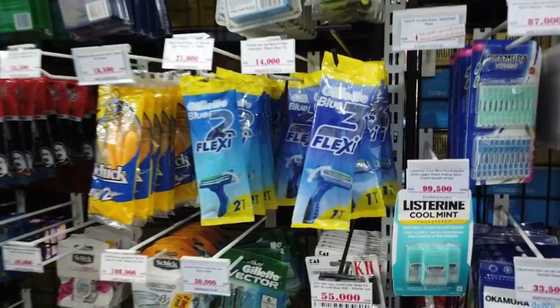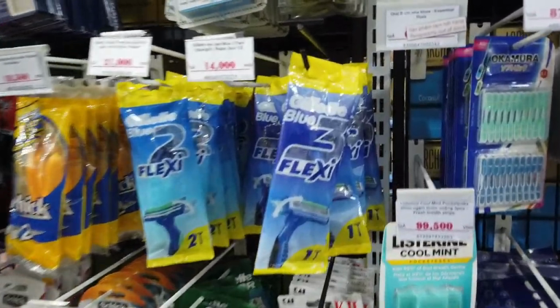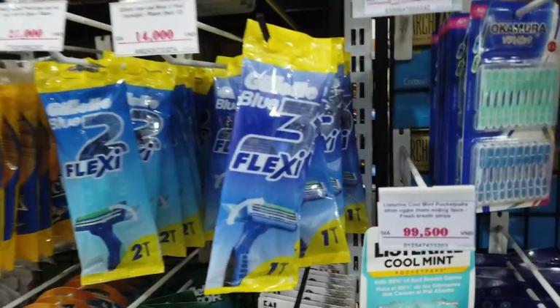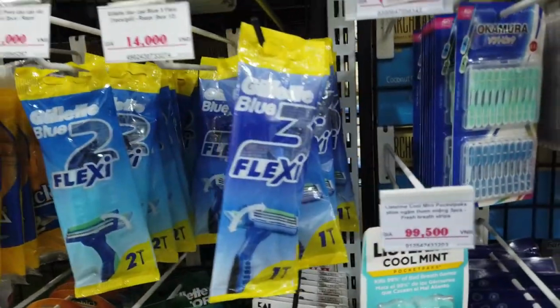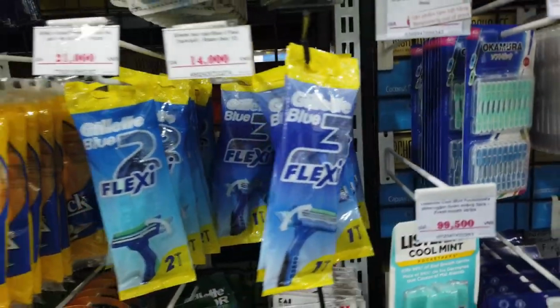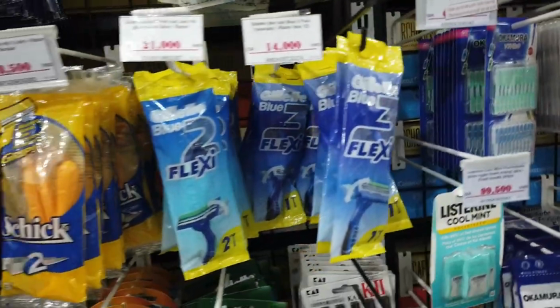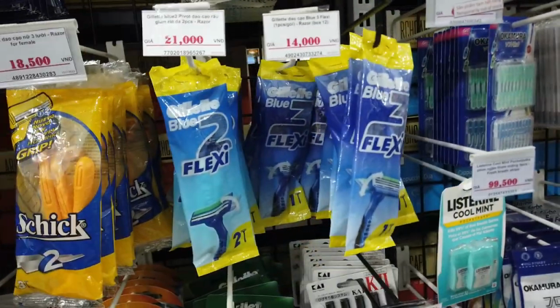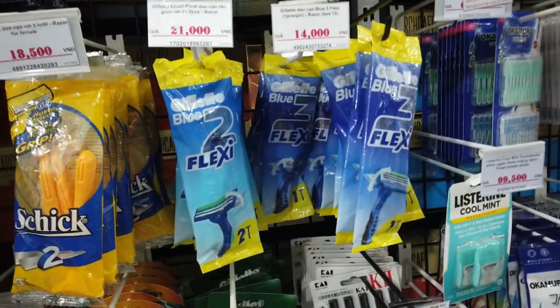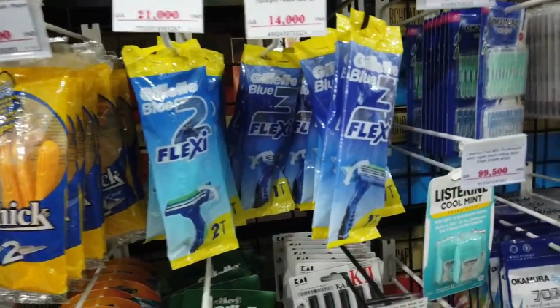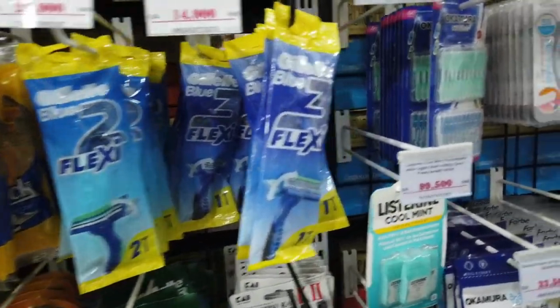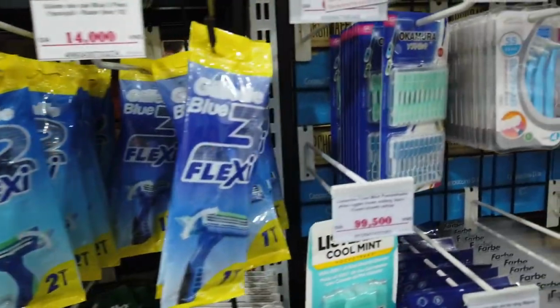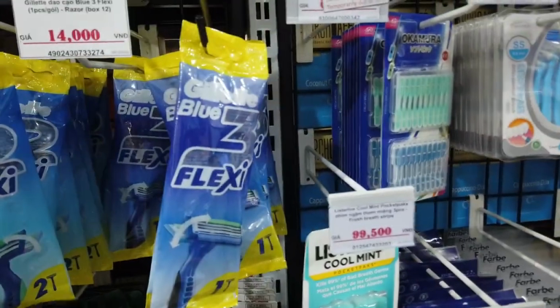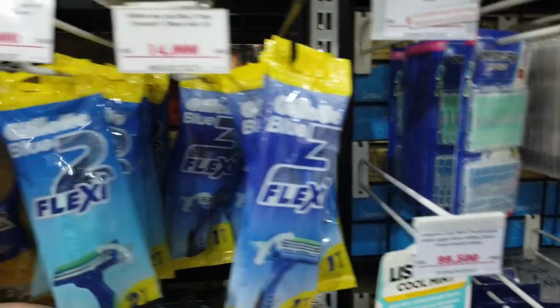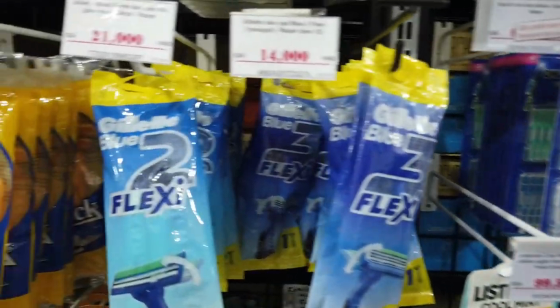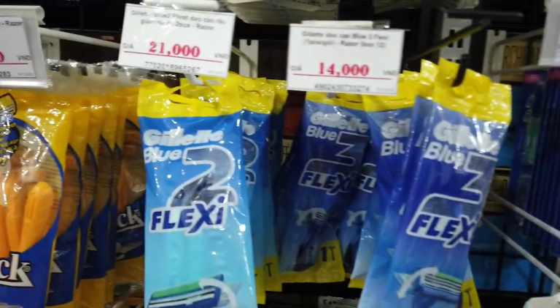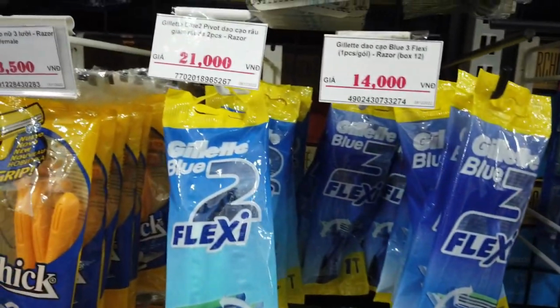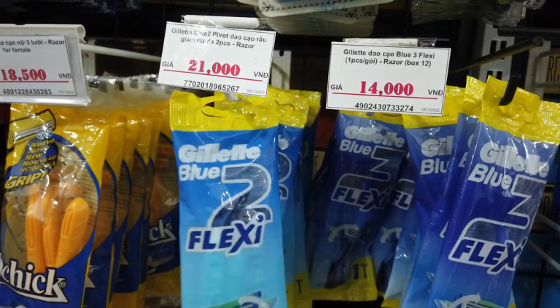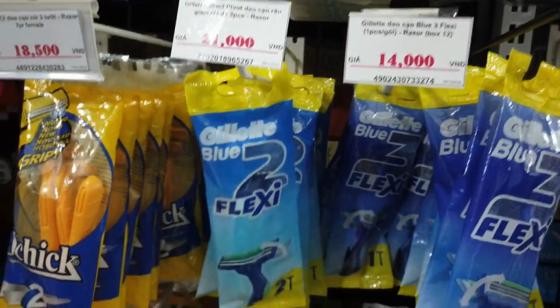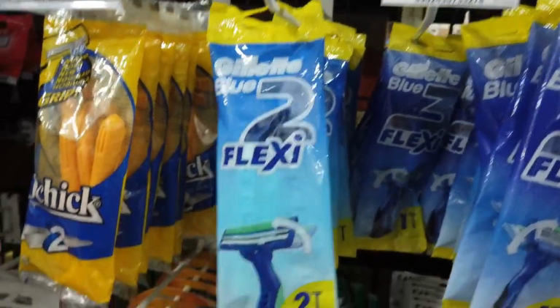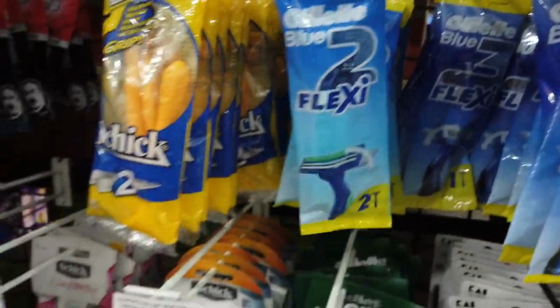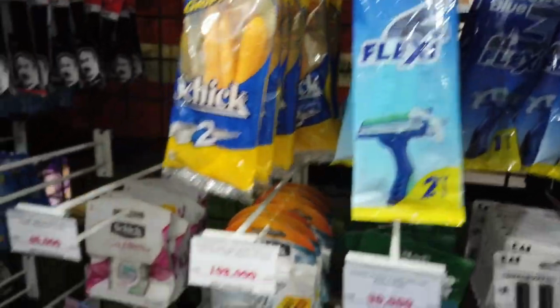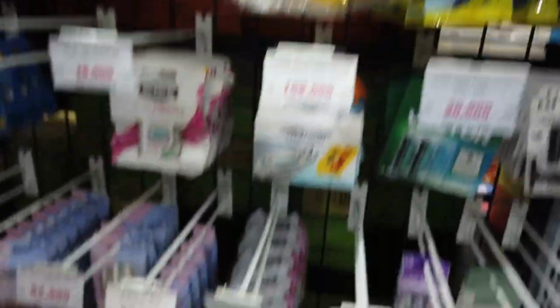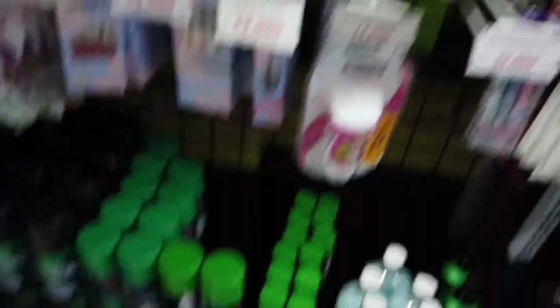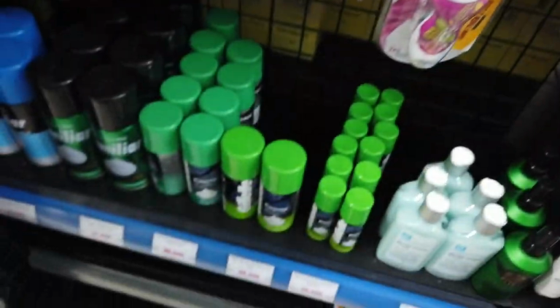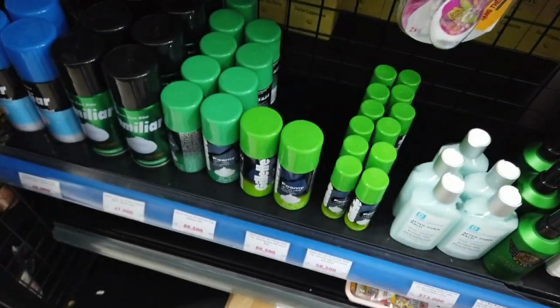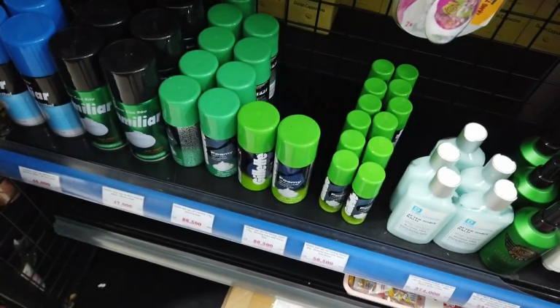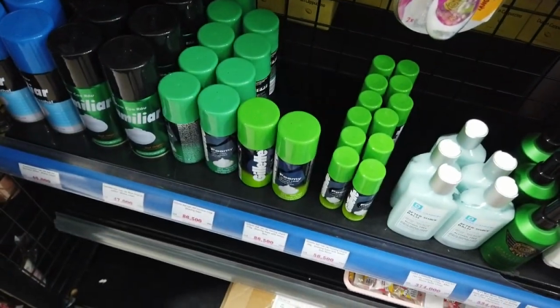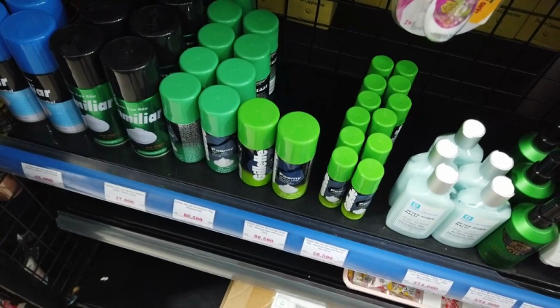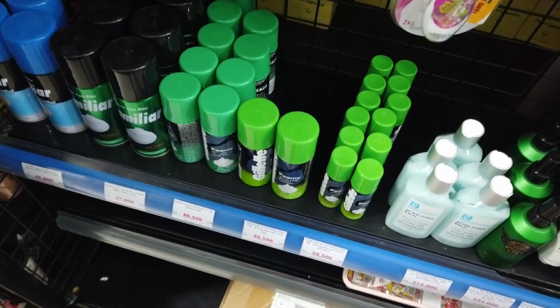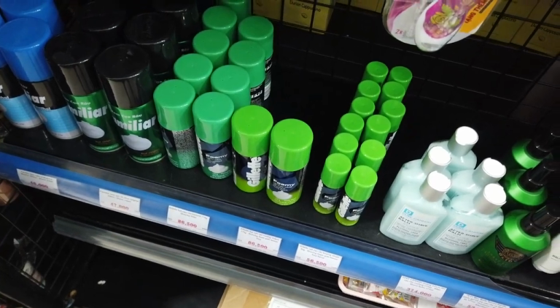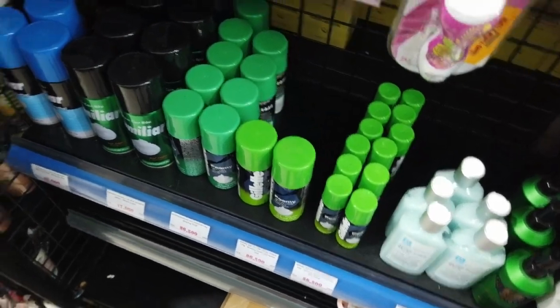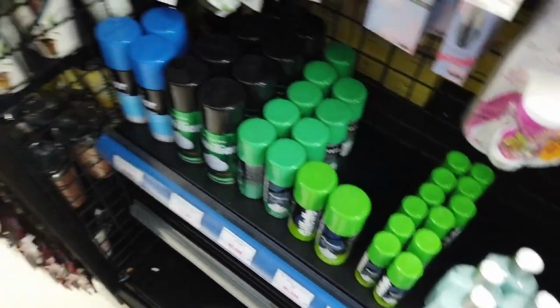Razors for men and women — a pack of two is about $1.20 Australian. Shaving cream is about $5 Australian.